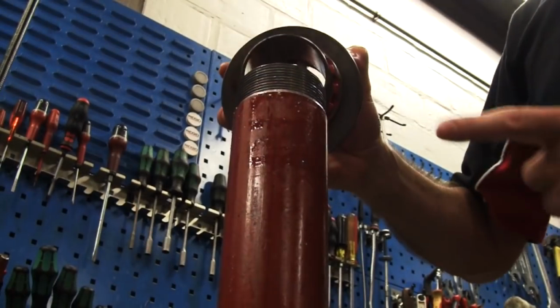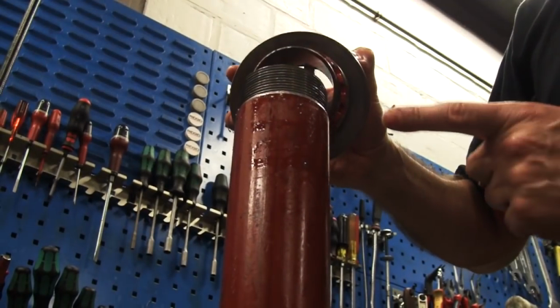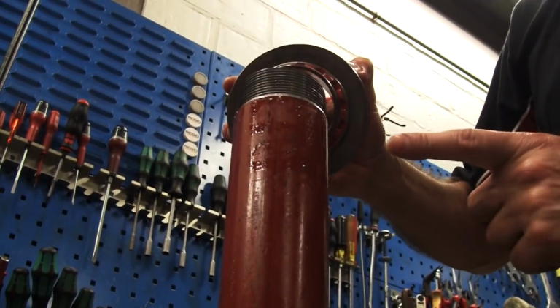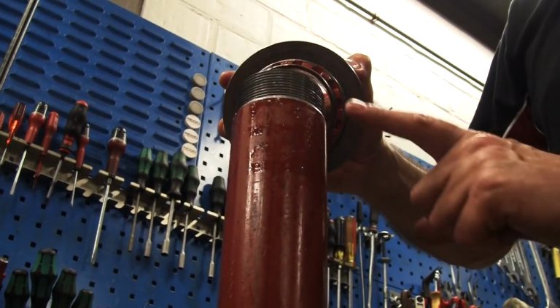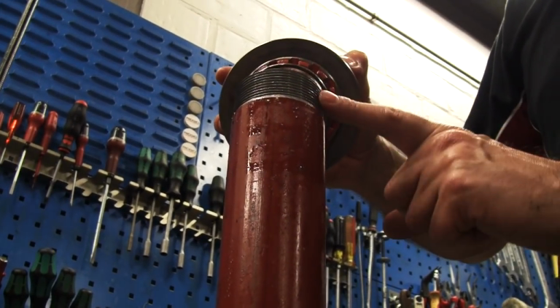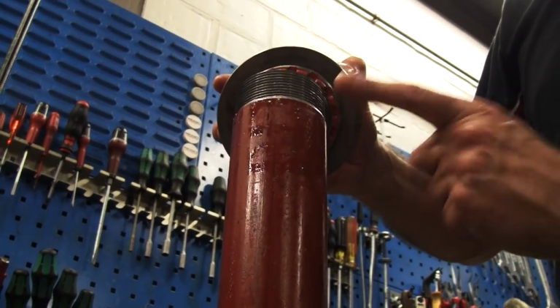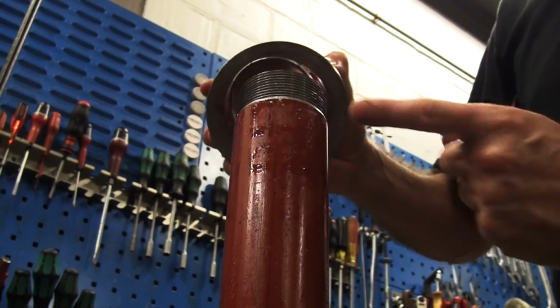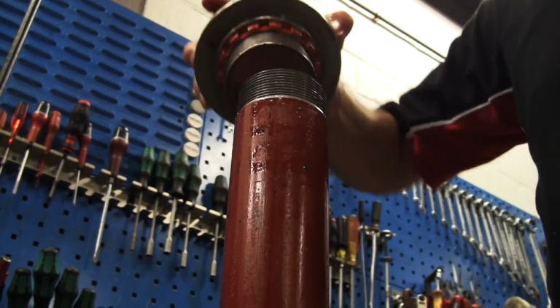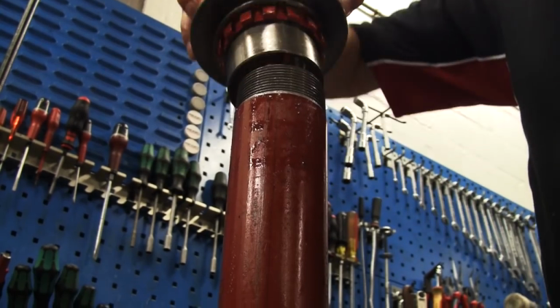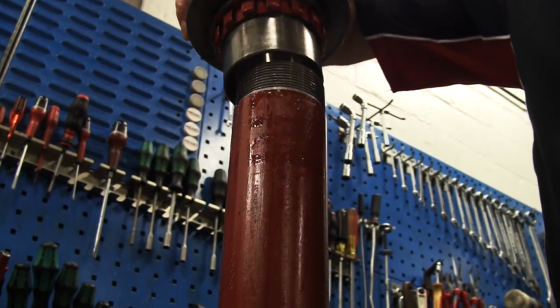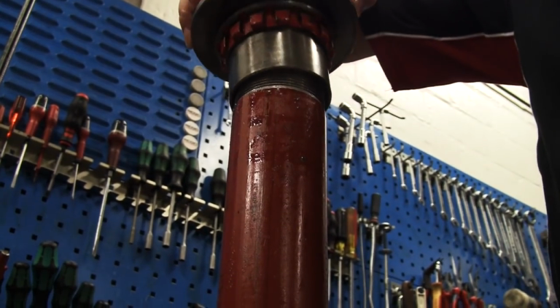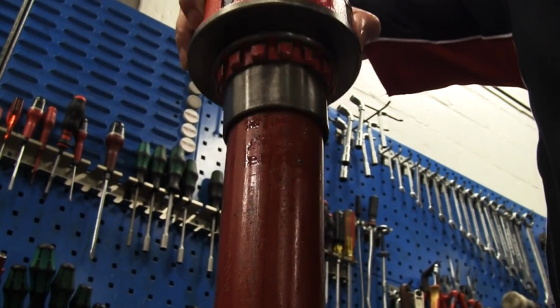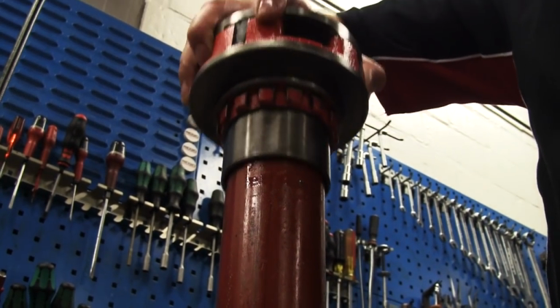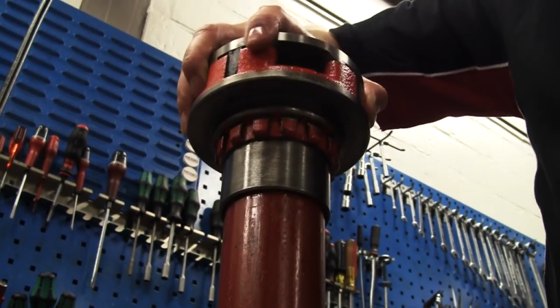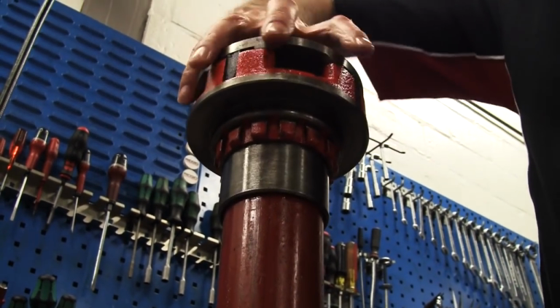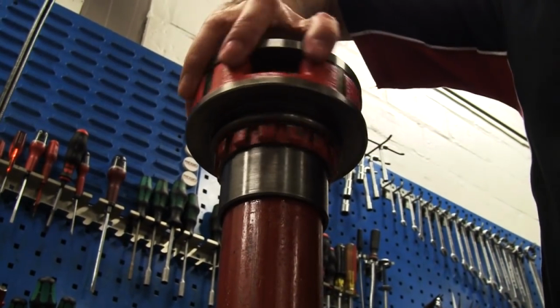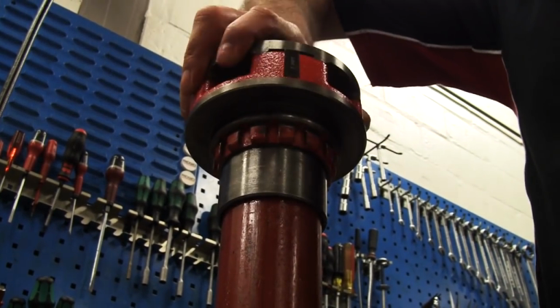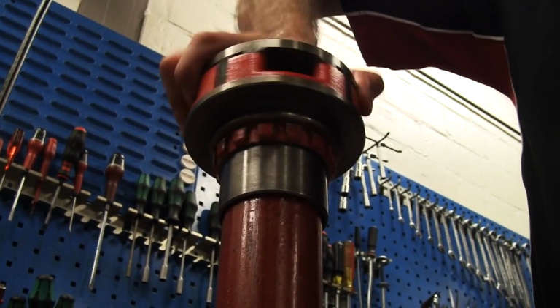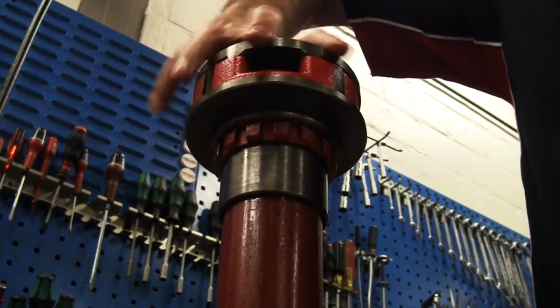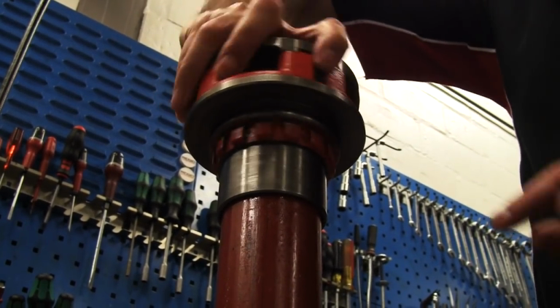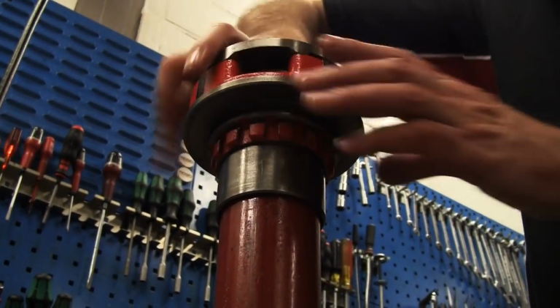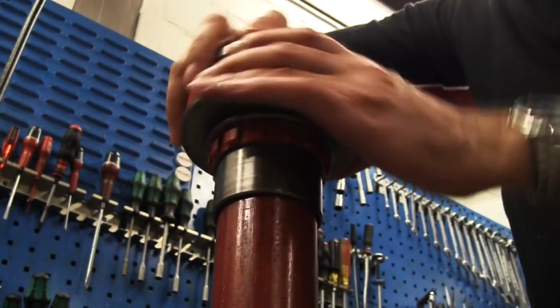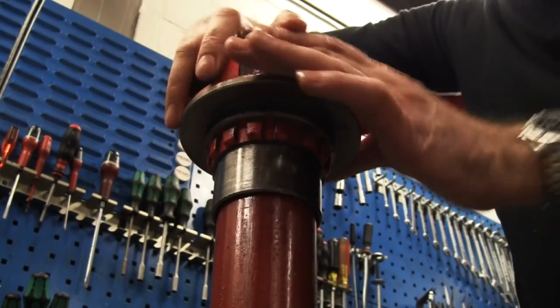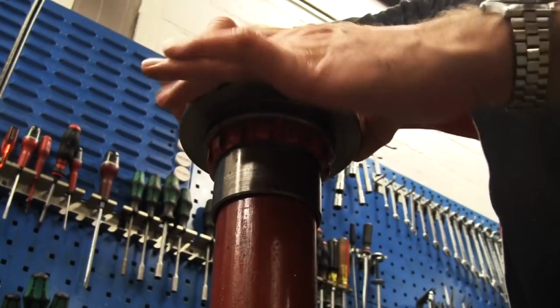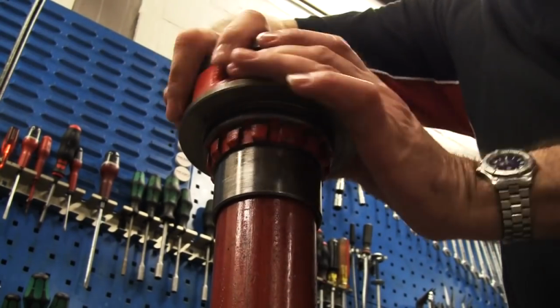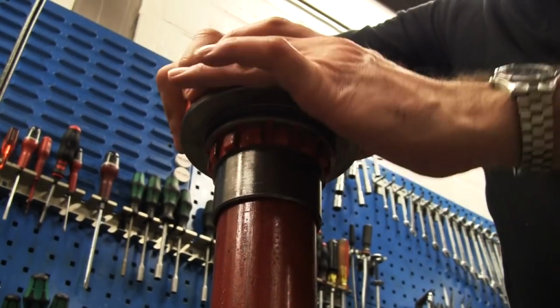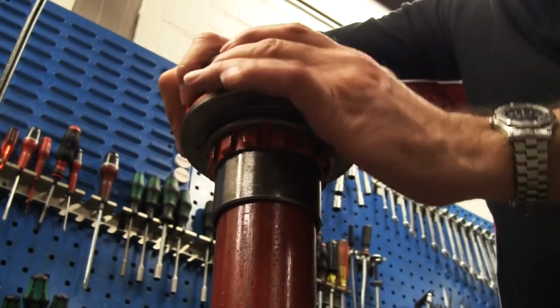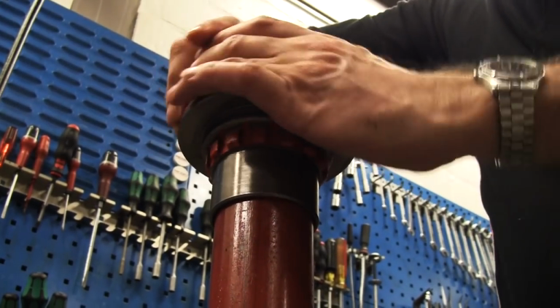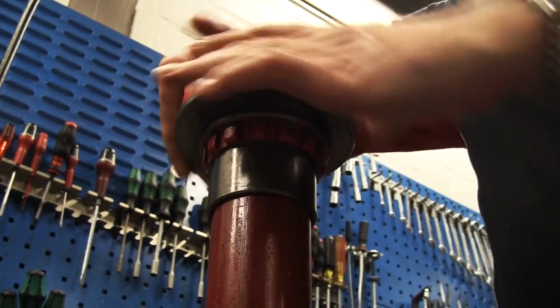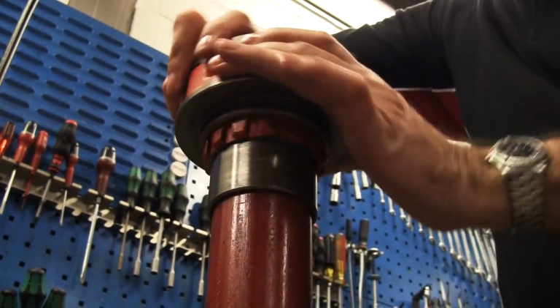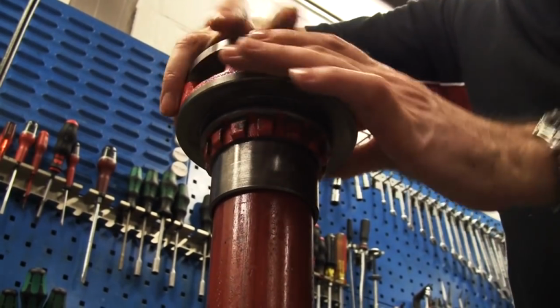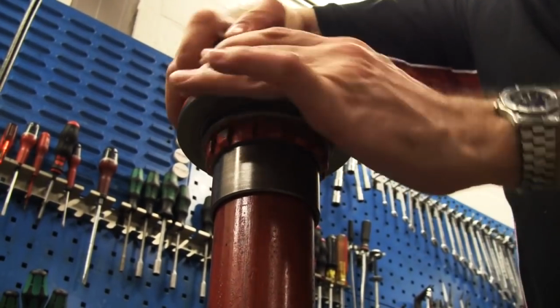What we're going to do now is take our good thread, put the die head over the top, and hand-tight run that down onto the thread.